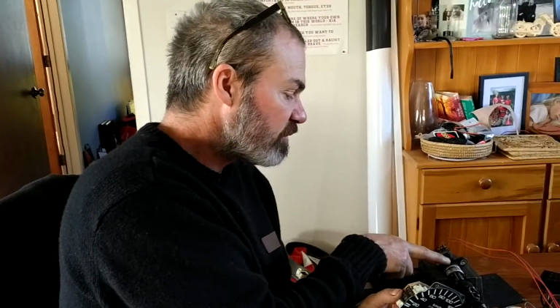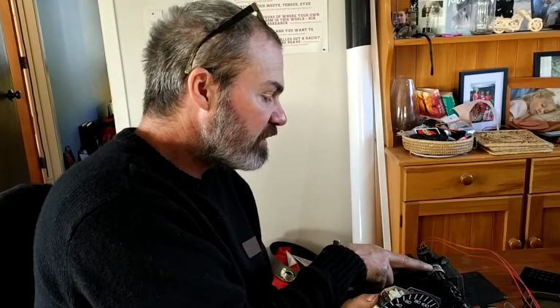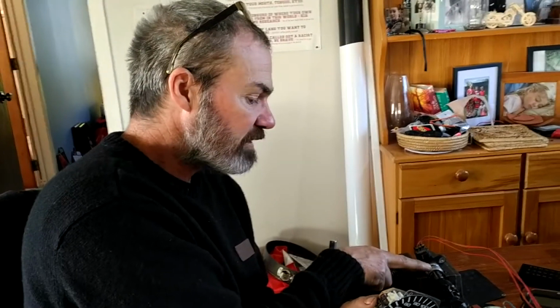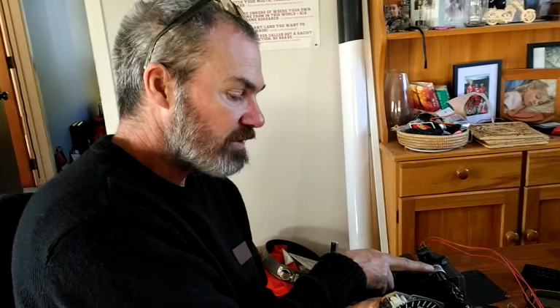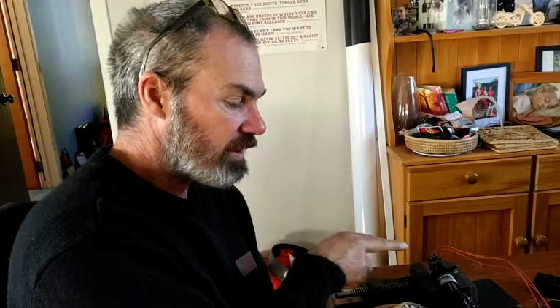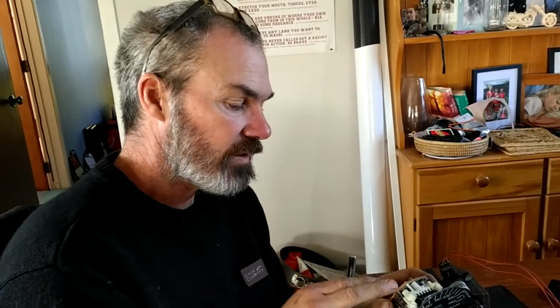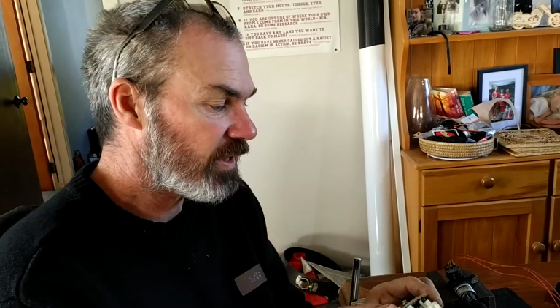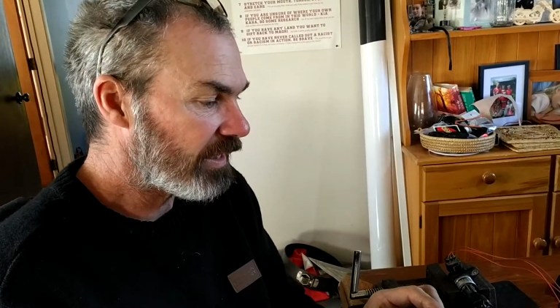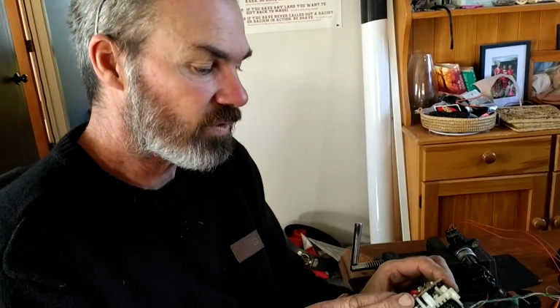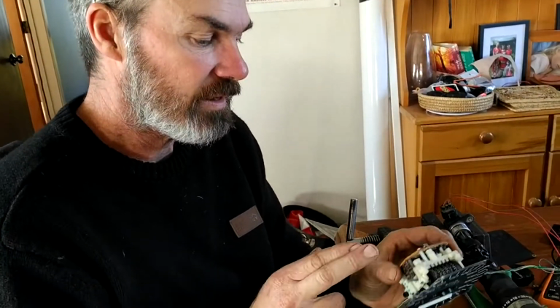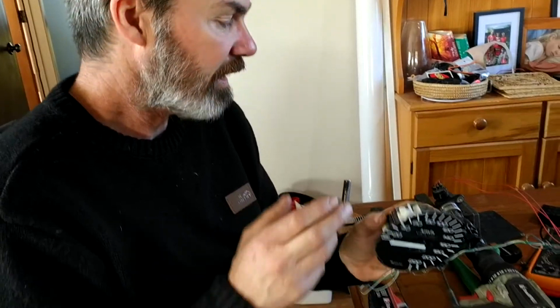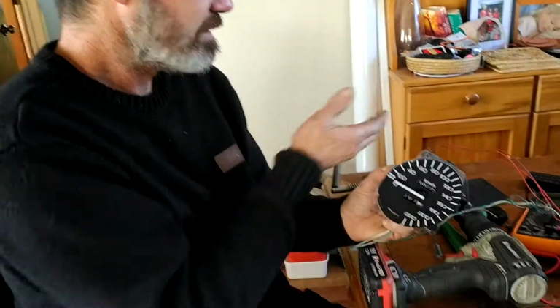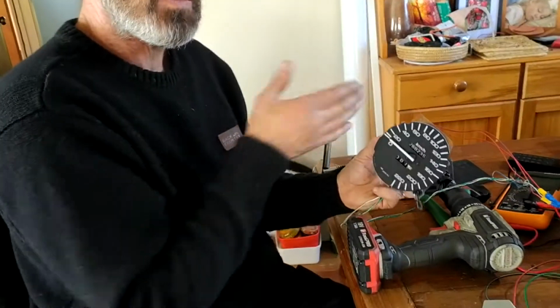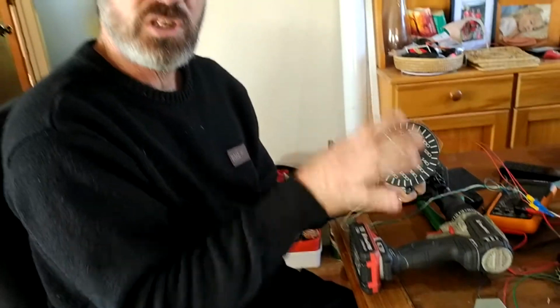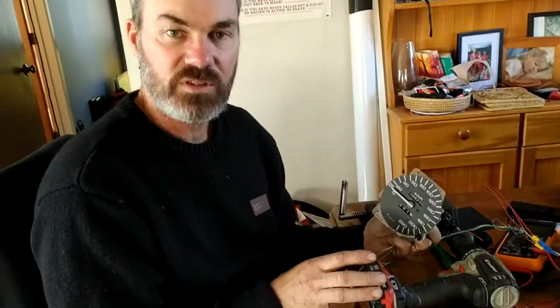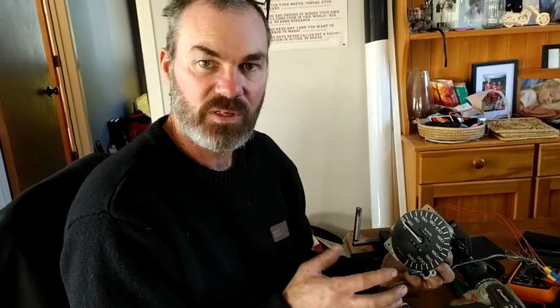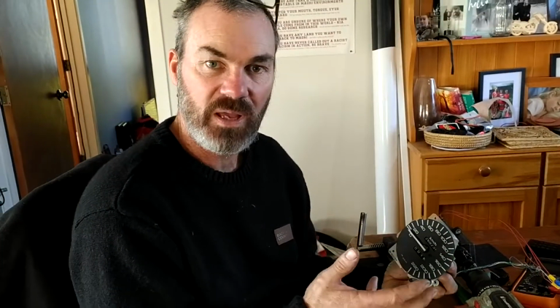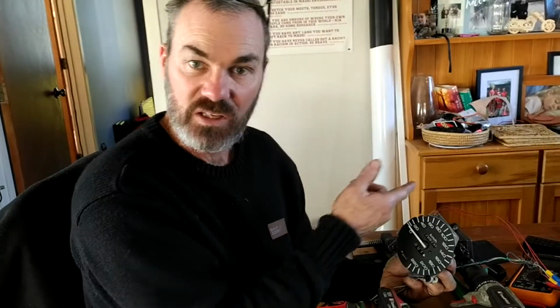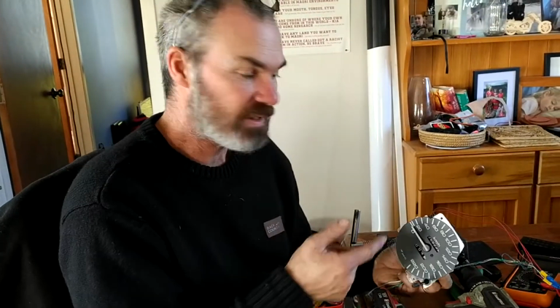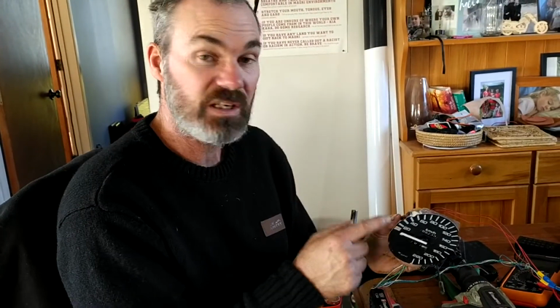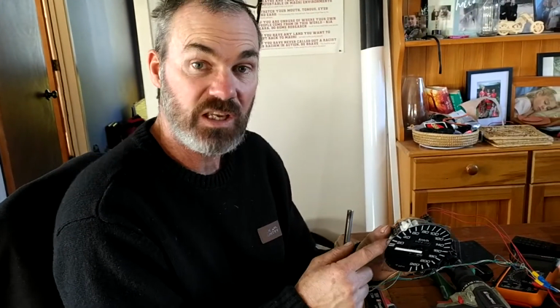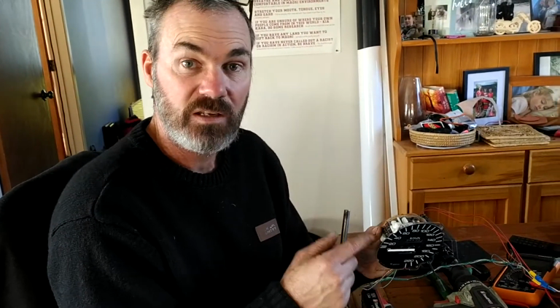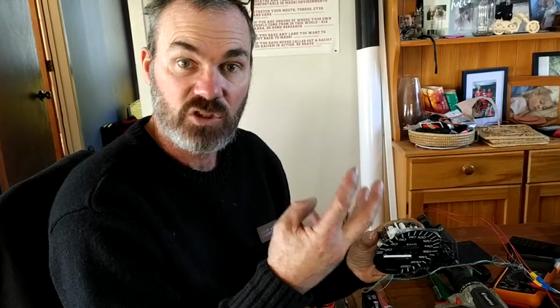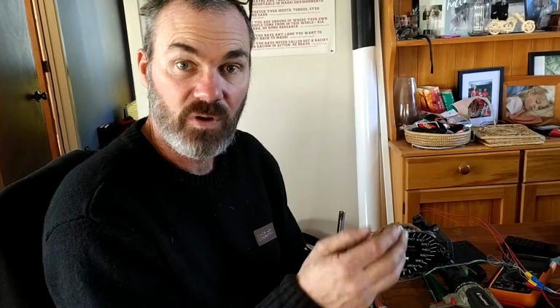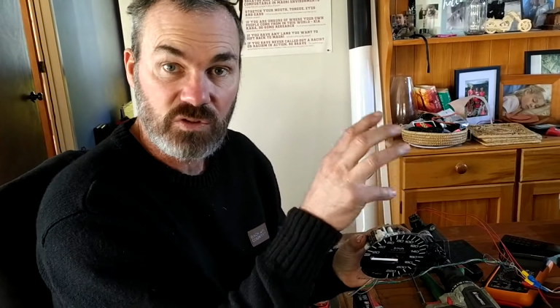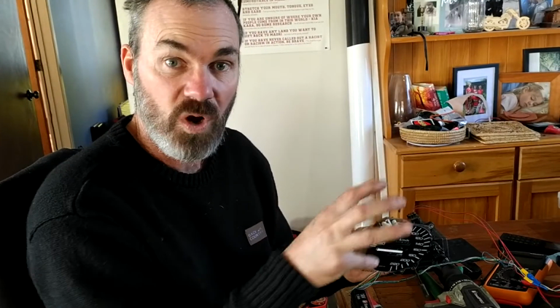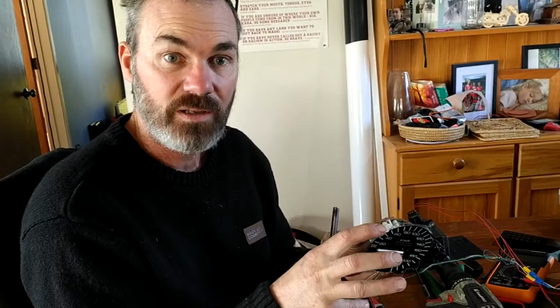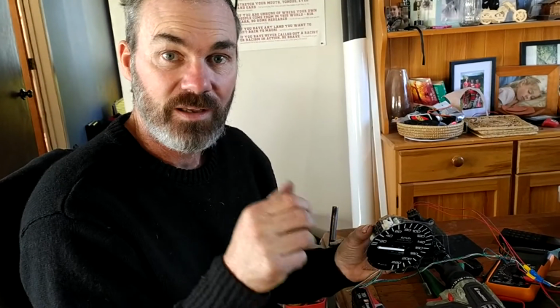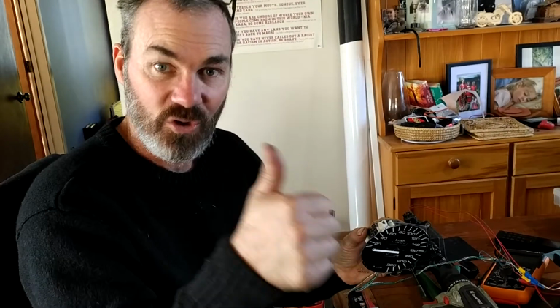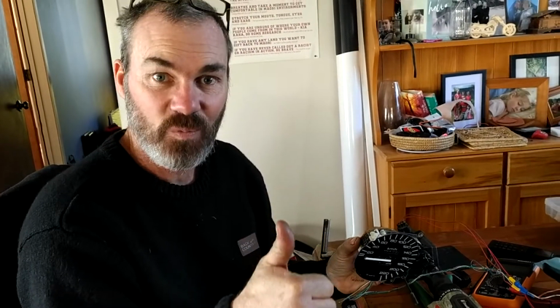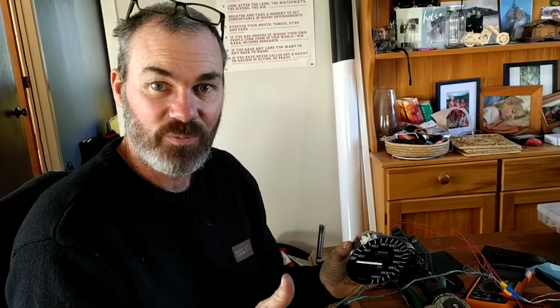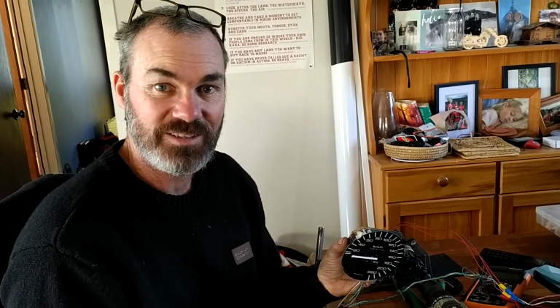So if you're struggling fixing your own speedo, or you don't know if it's the speed sensor or the speedo head that's faulty, take a moment and just set up a test bench. Get your battery, your speed sensor, your head unit, your 12 volts, and your wiring, and go sort it out.